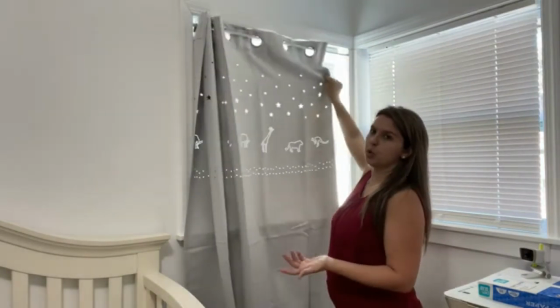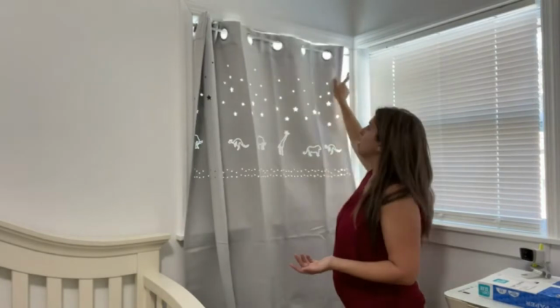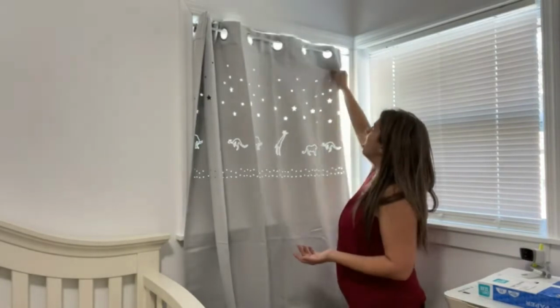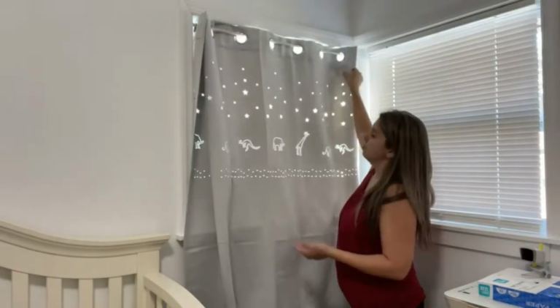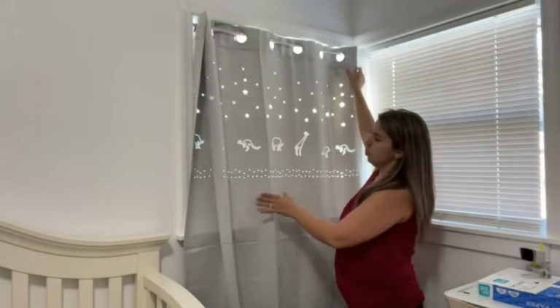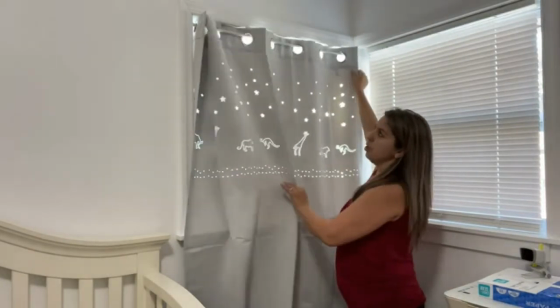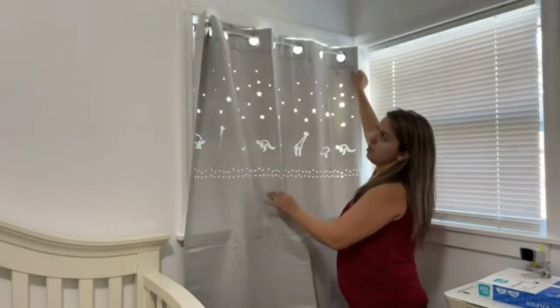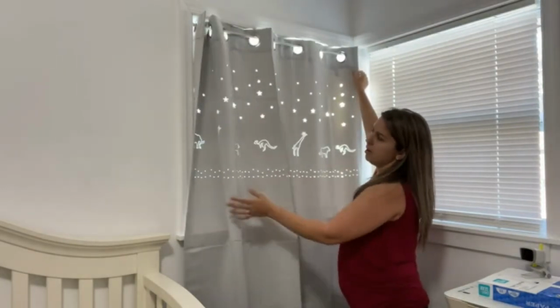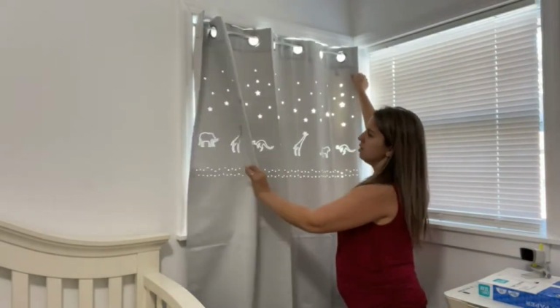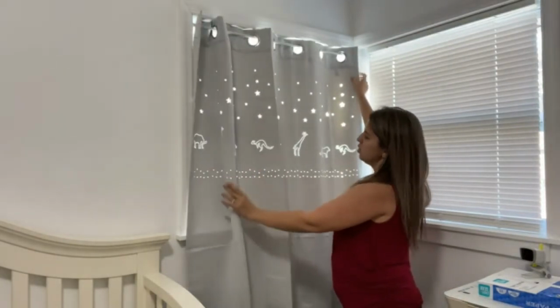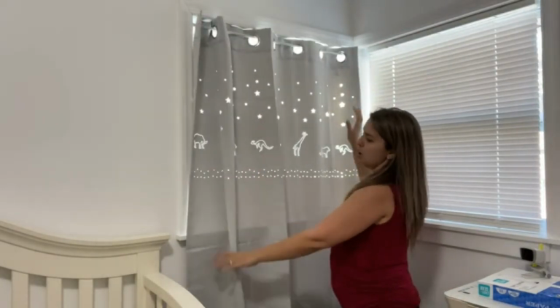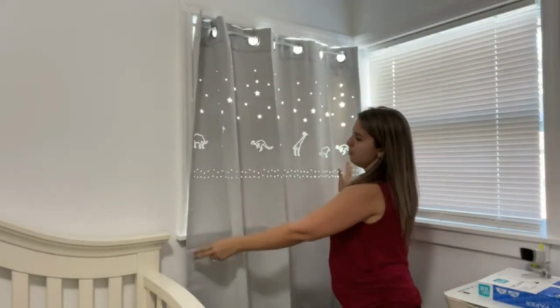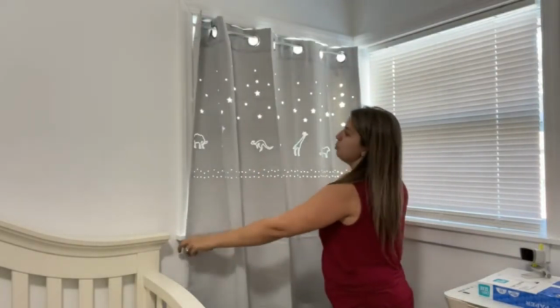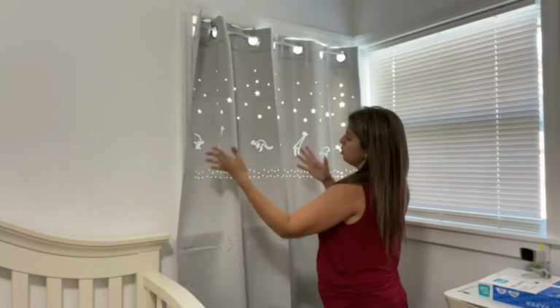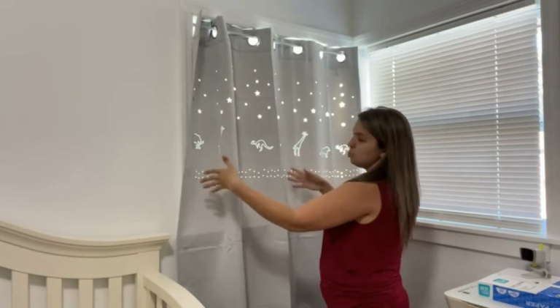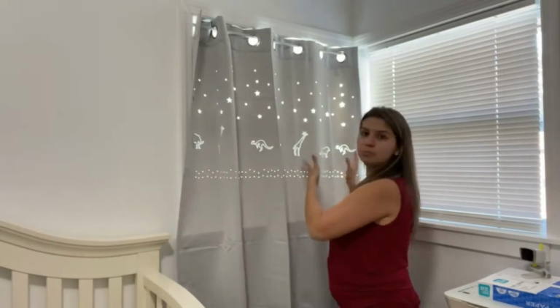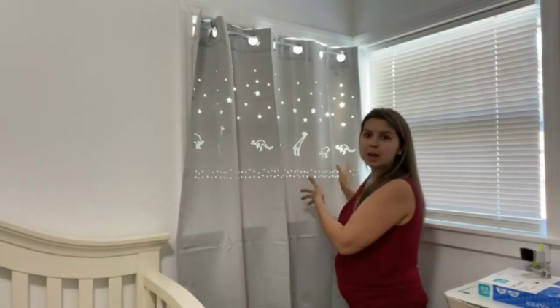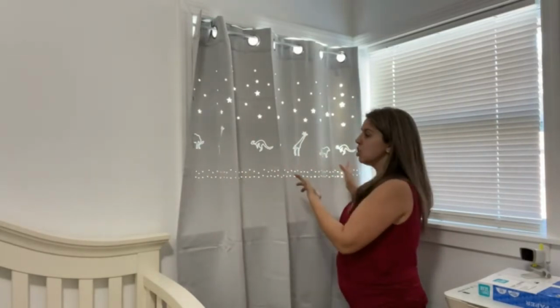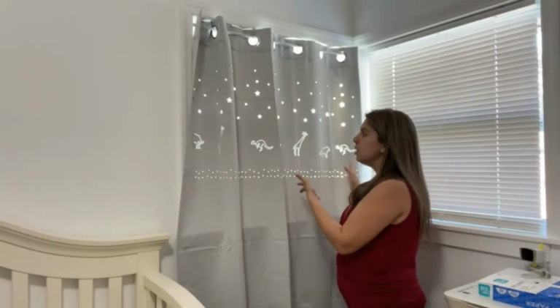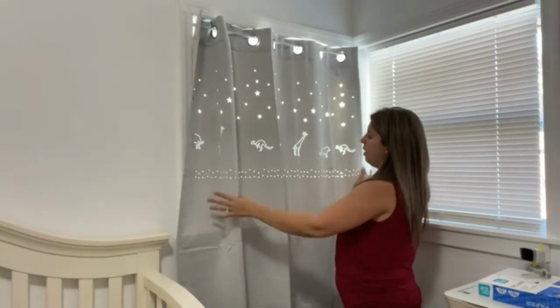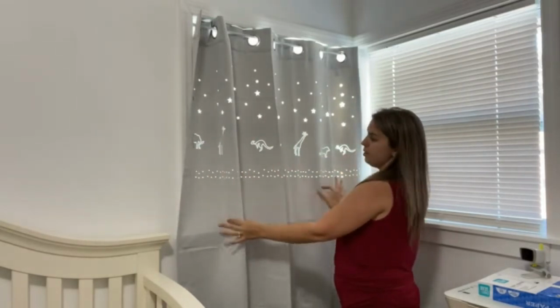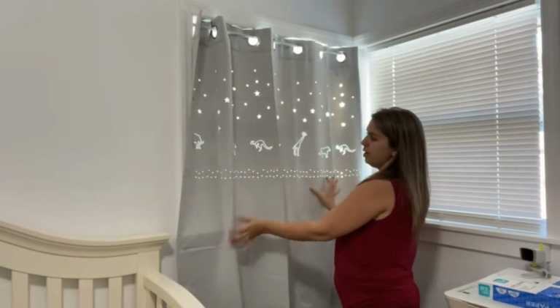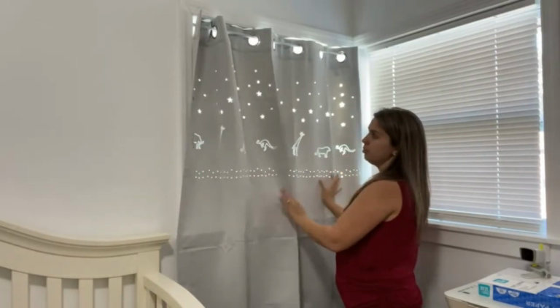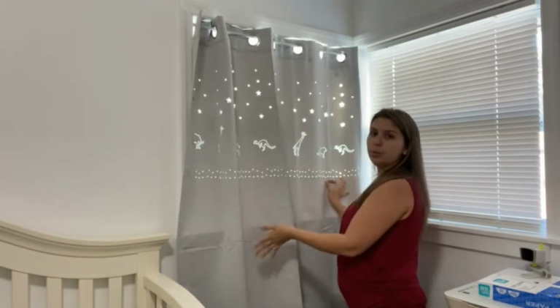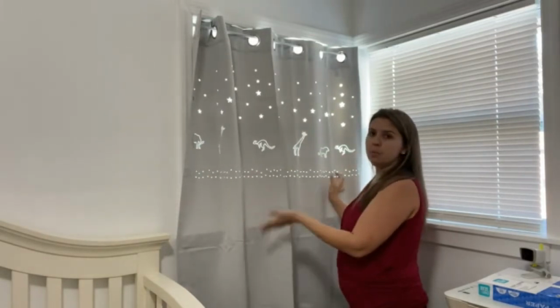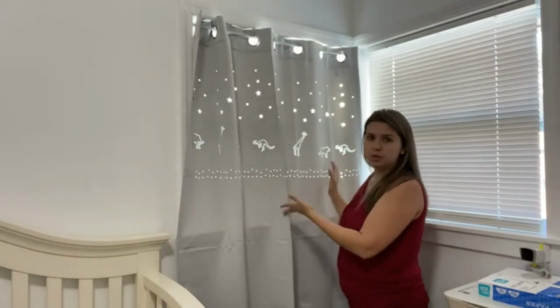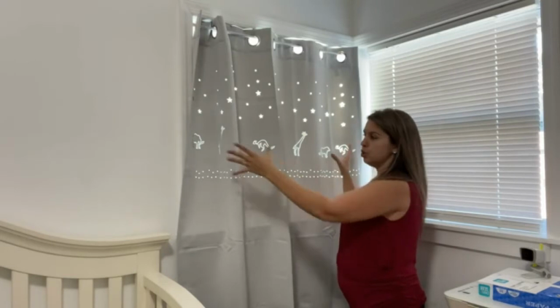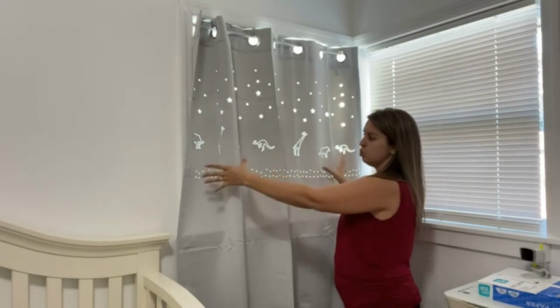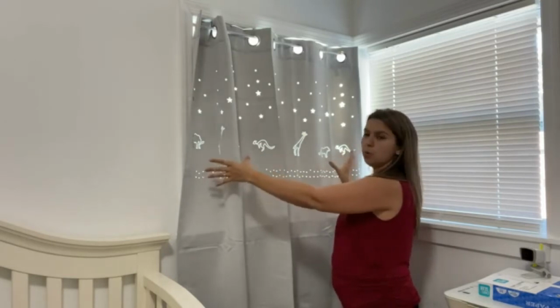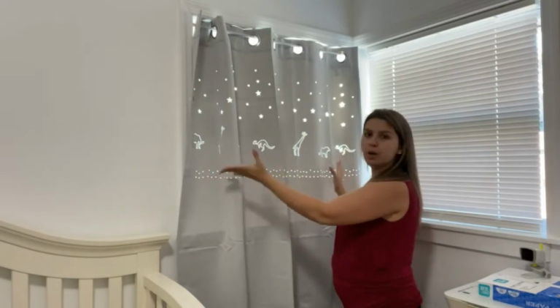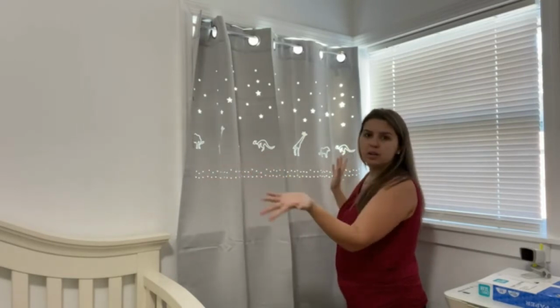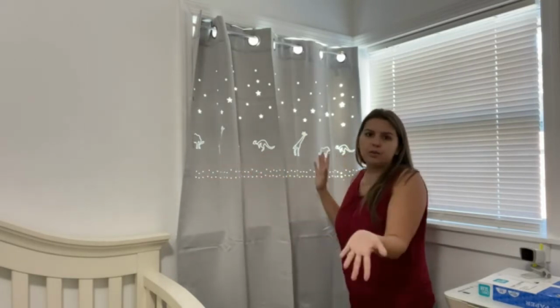Creating a peaceful sleeping environment, crafted from superior fabric using laser cutout technology with no chemical coatings, no foil printing, and no peculiar smell — providing a safe, private, and cozy rest room for your kids.